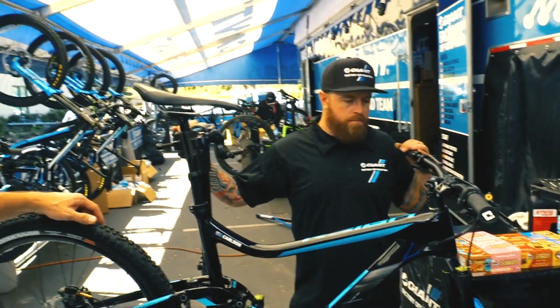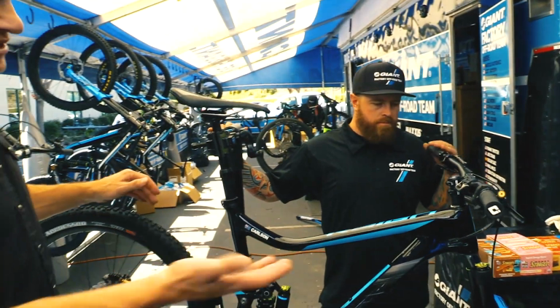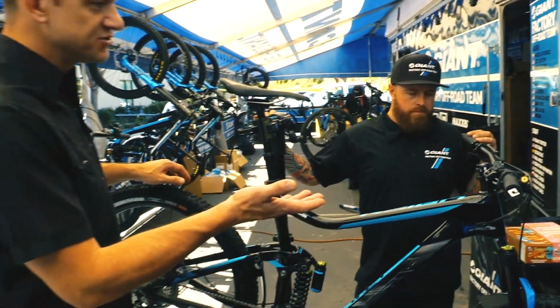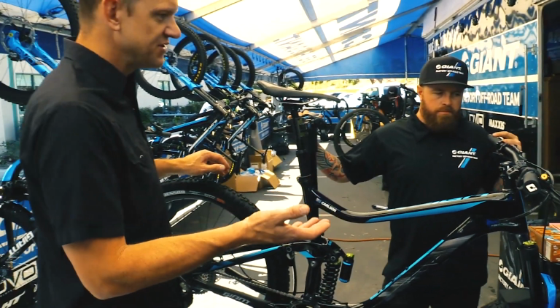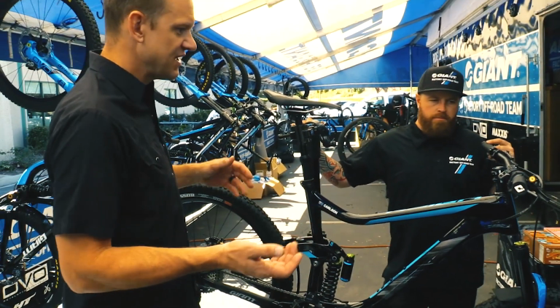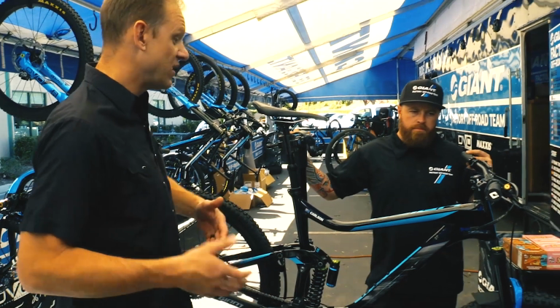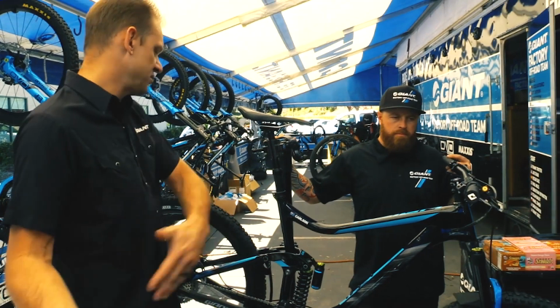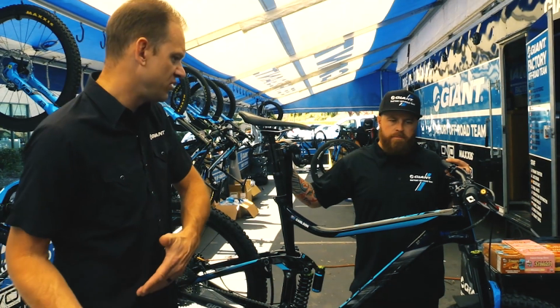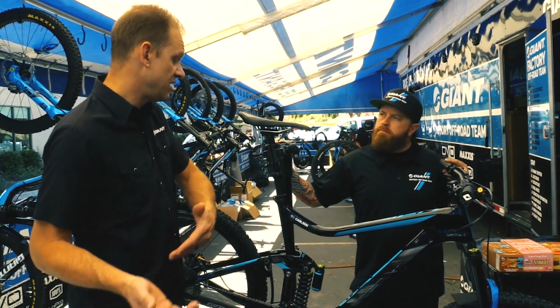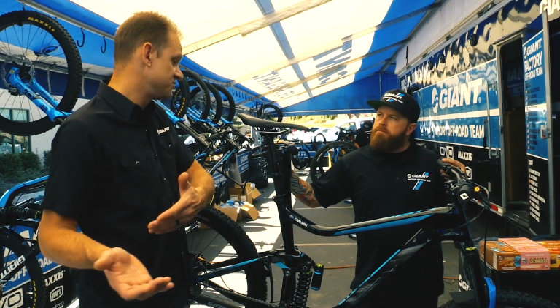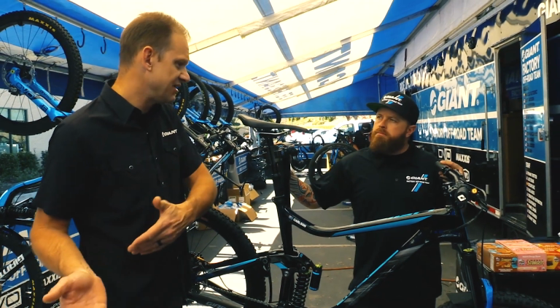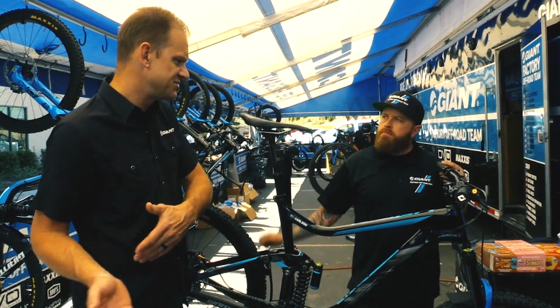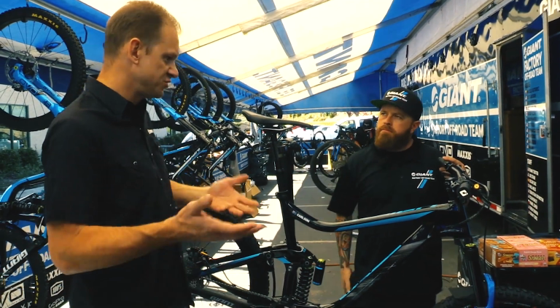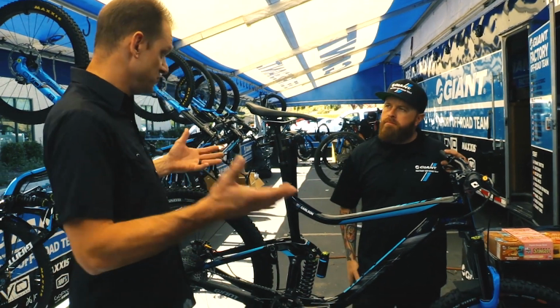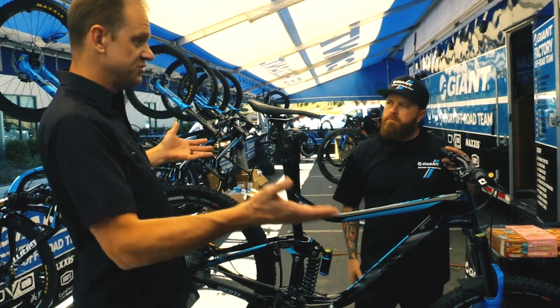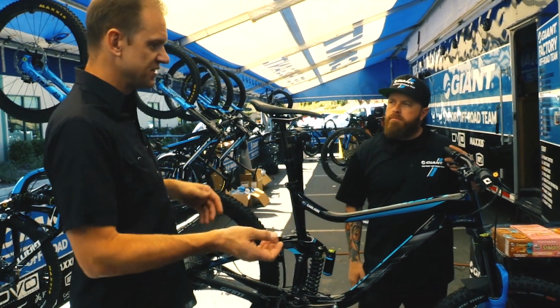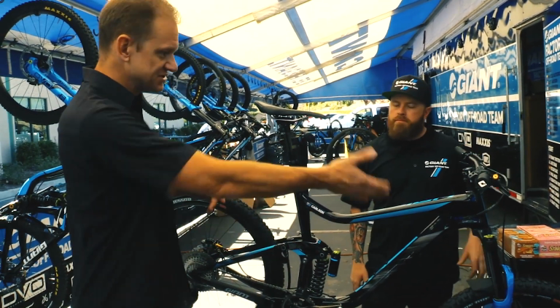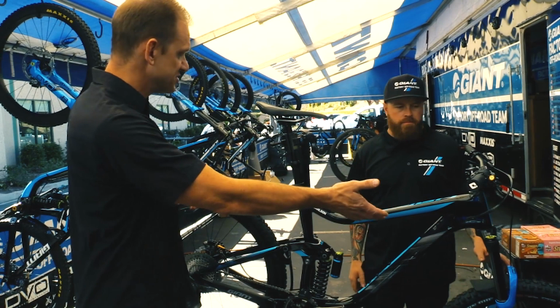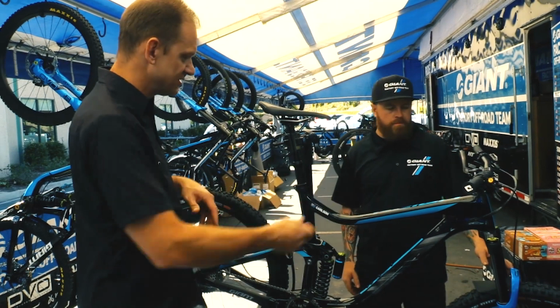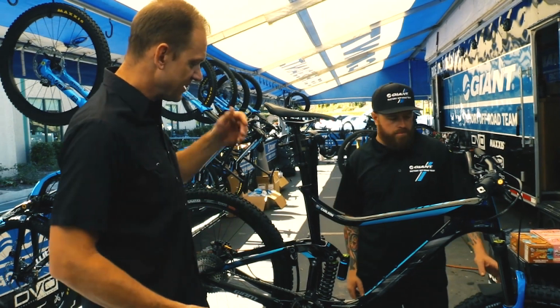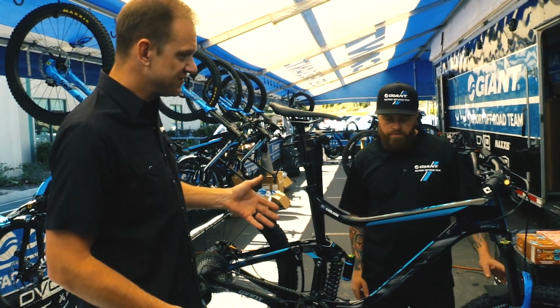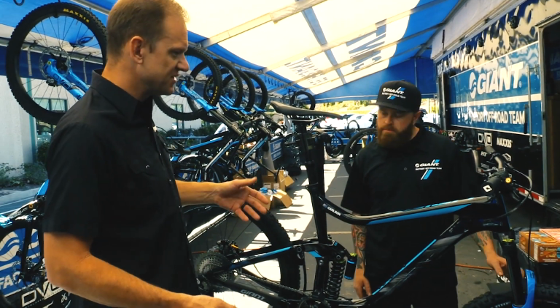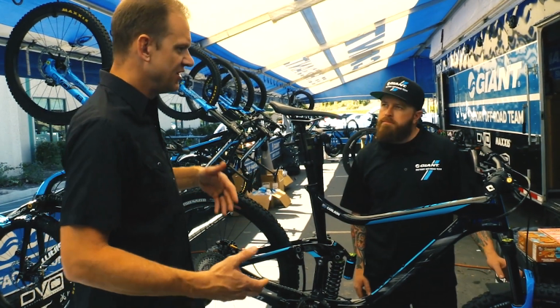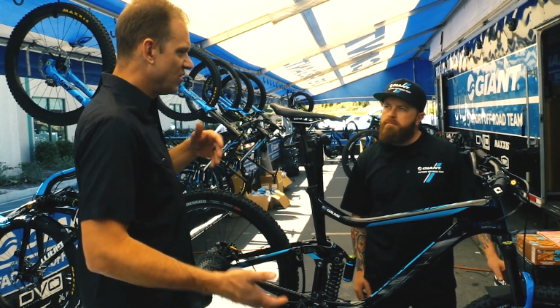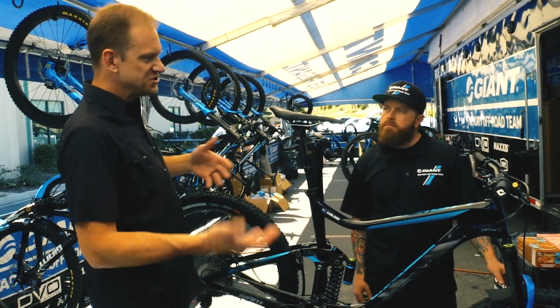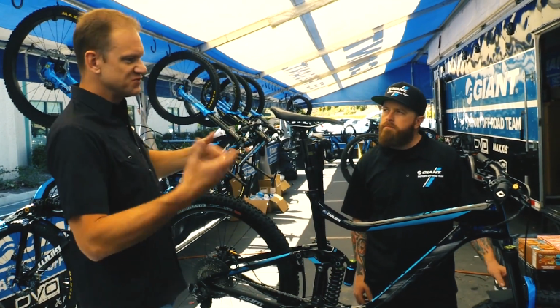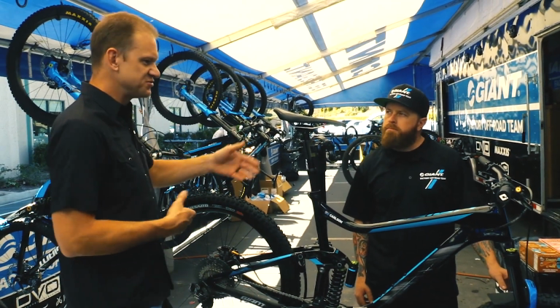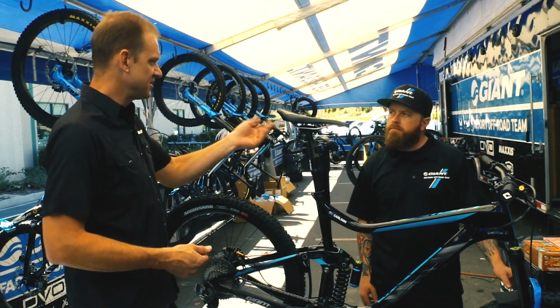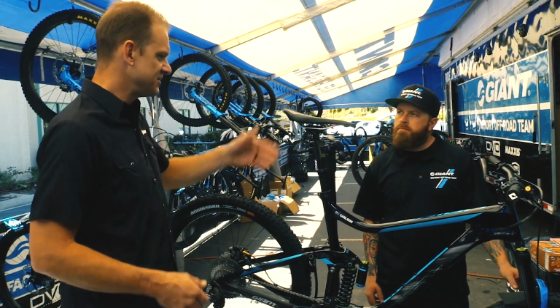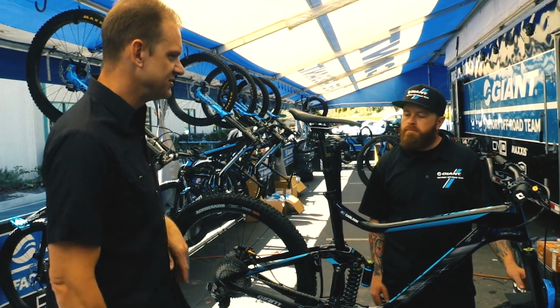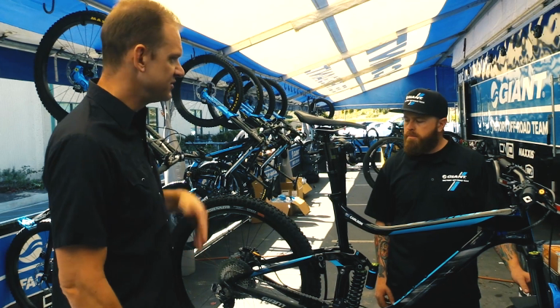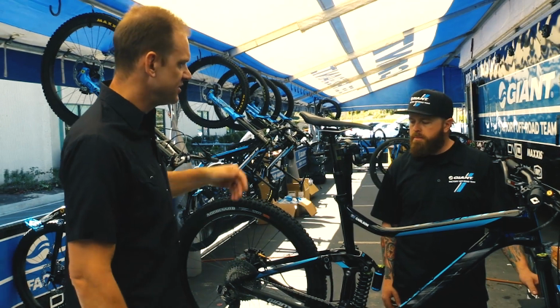So you mentioned electronic shifting — that's quite a departure from what everyone was racing on last year. You've got two major new sponsors: a suspension sponsor and a drivetrain sponsor. What's been challenging, what's been interesting coming into this new year?